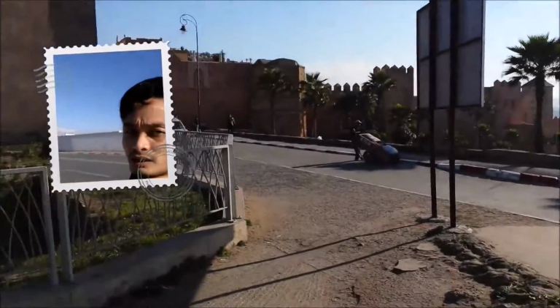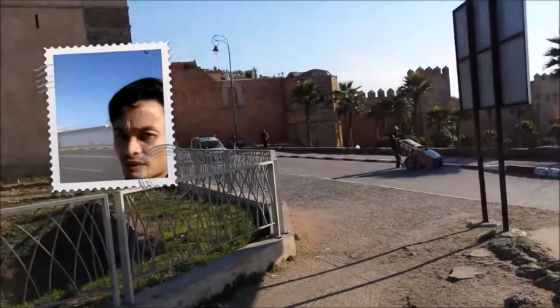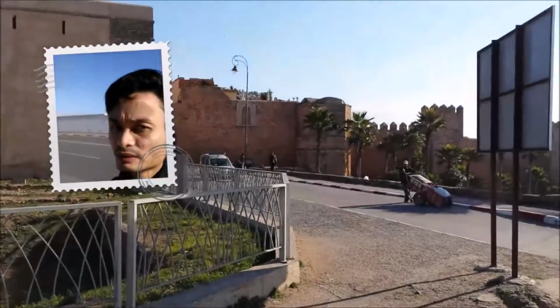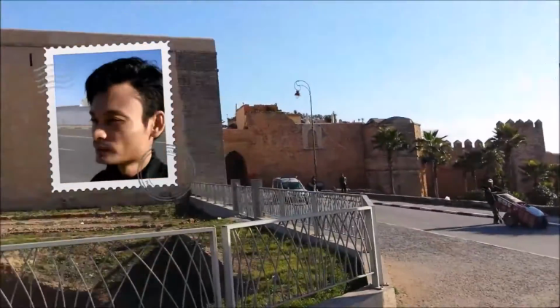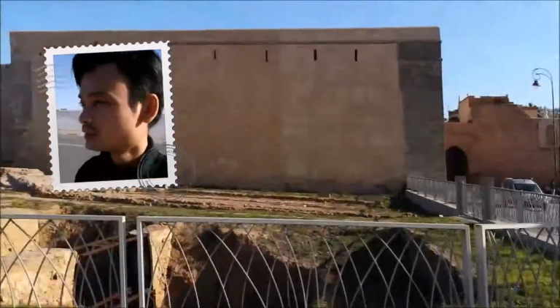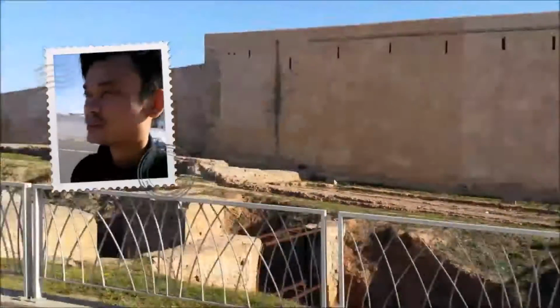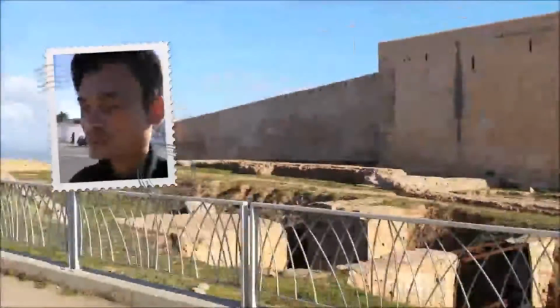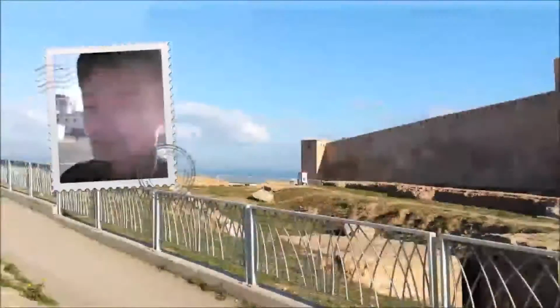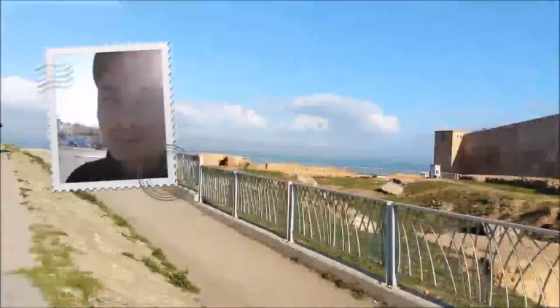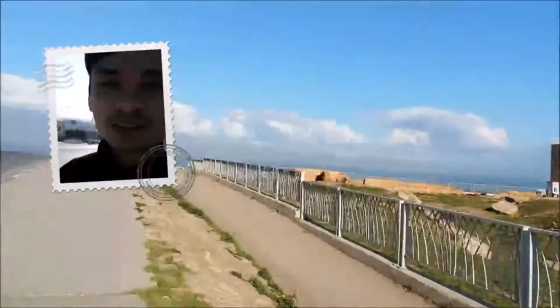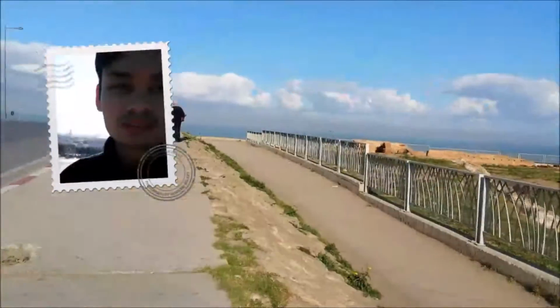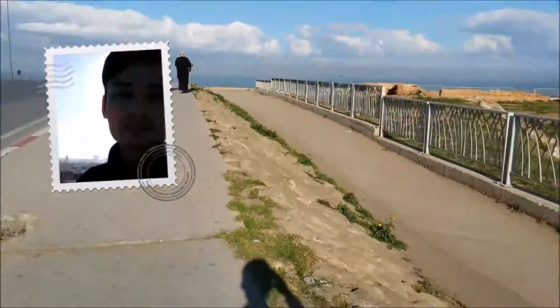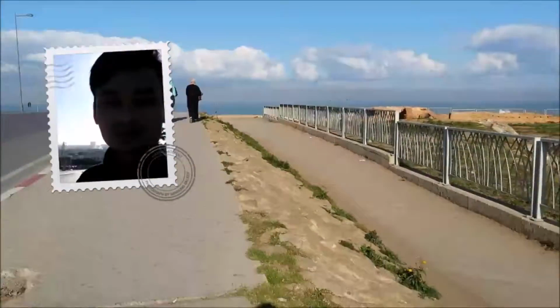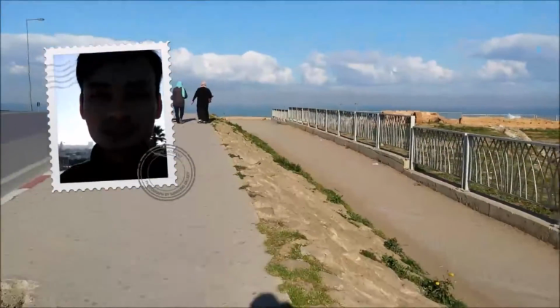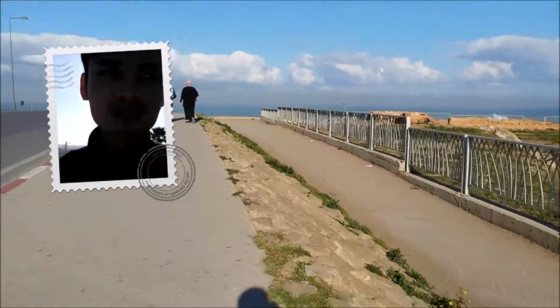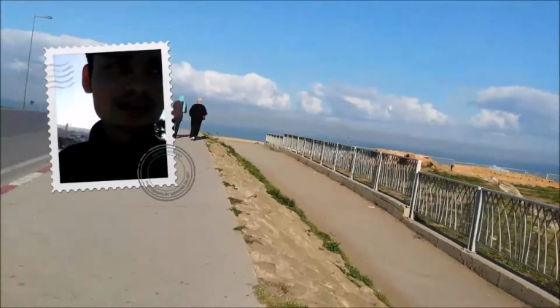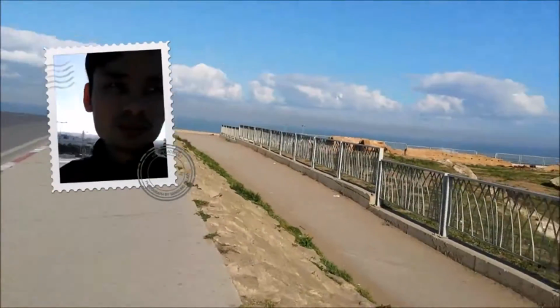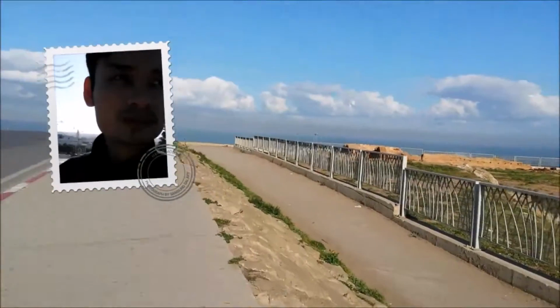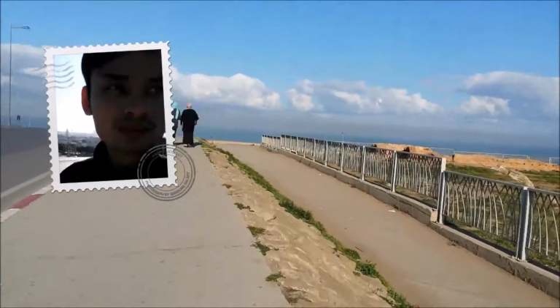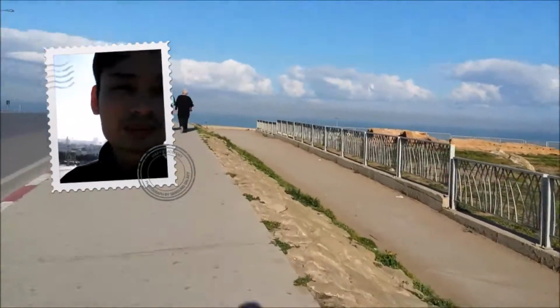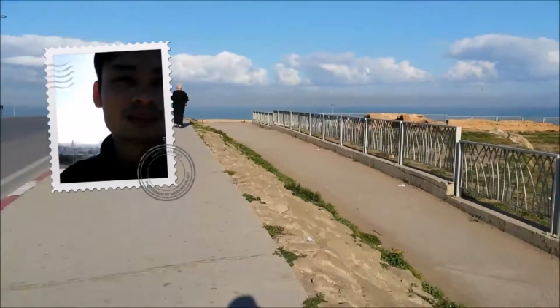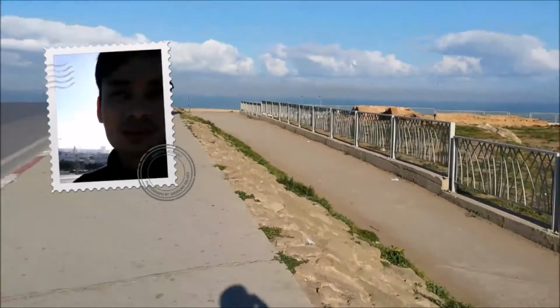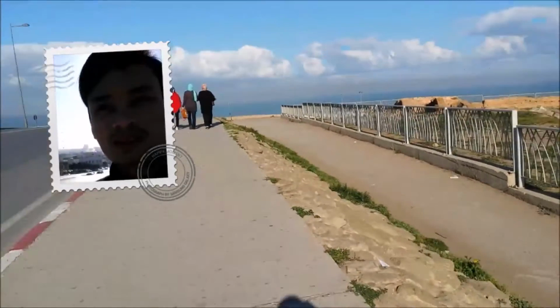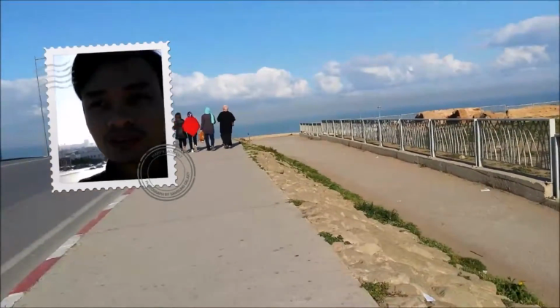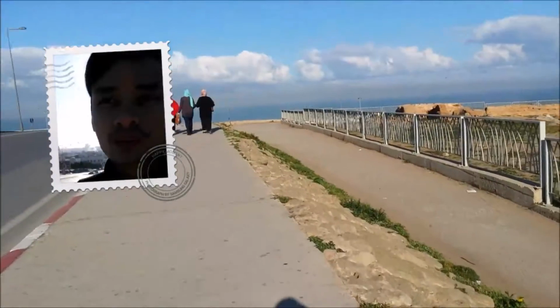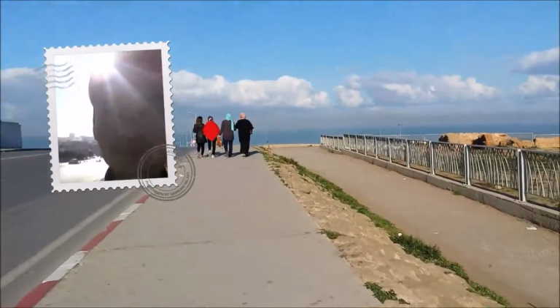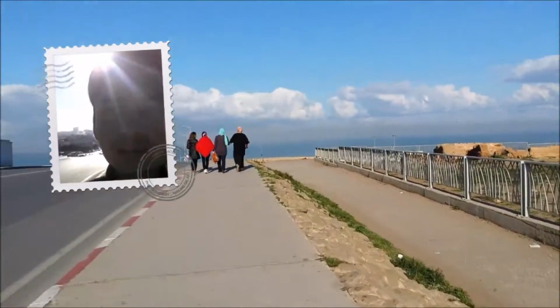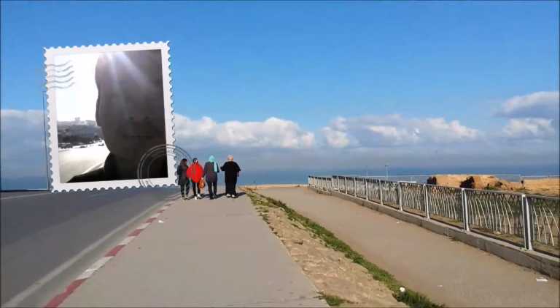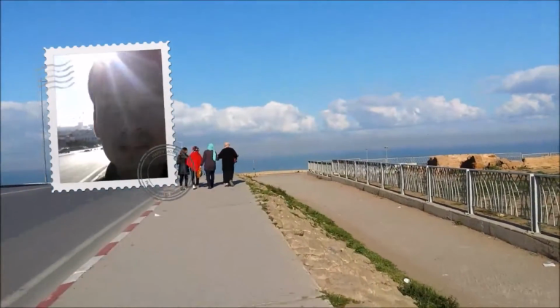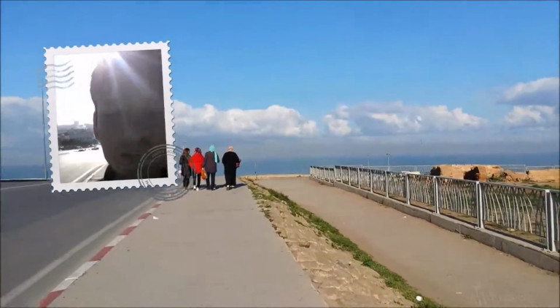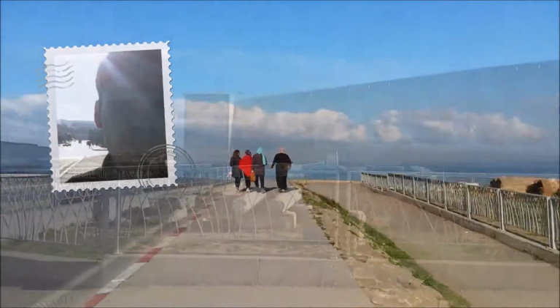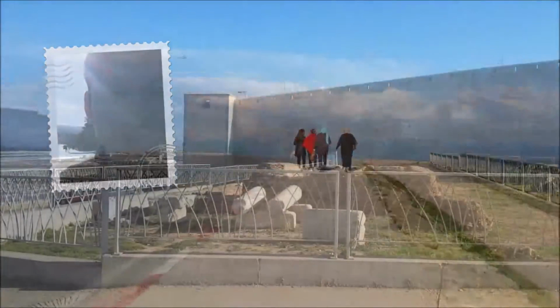It's a sunny day today. It's a bit chilly, around 12 degrees, but it's okay. It's sunny so we could walk around. This is the Atlantic Ocean, by the way.